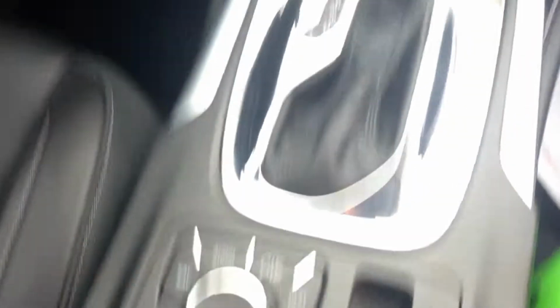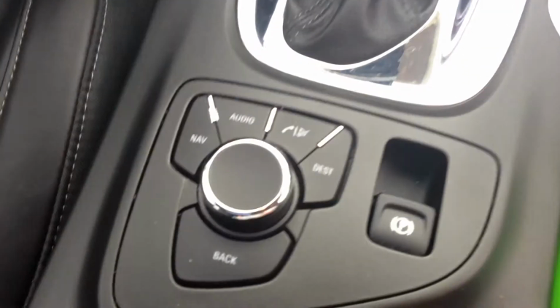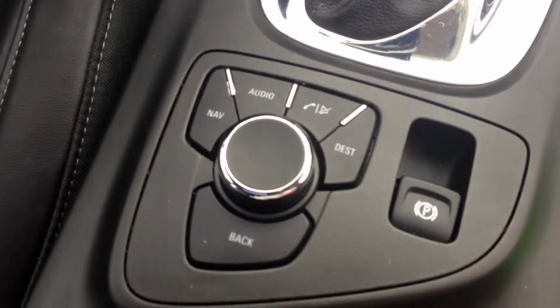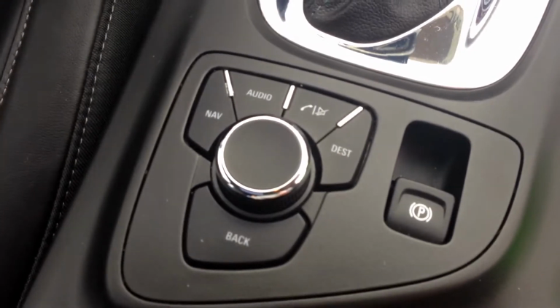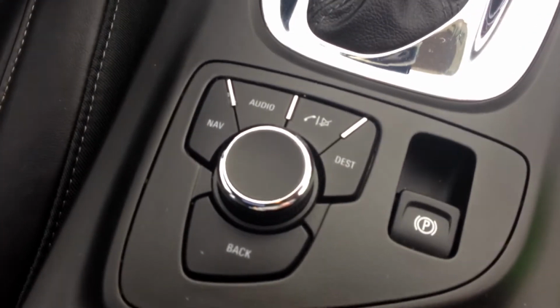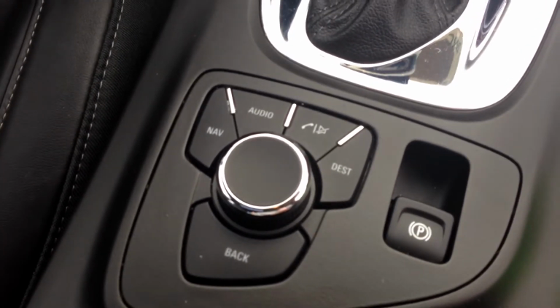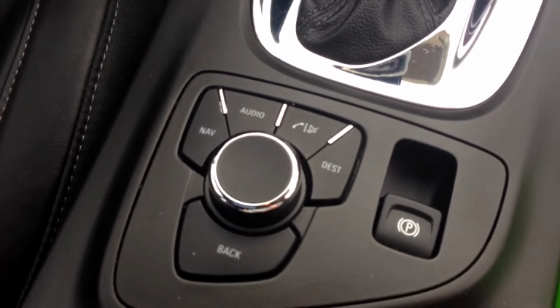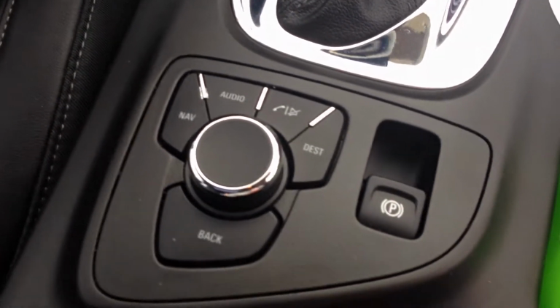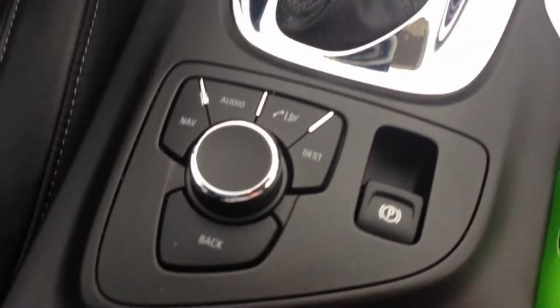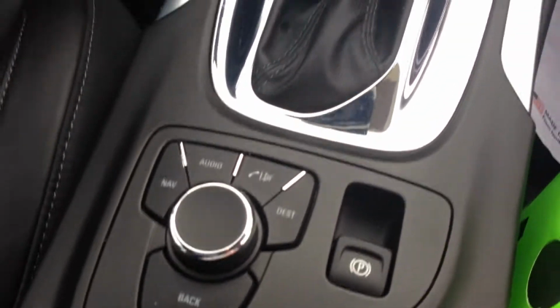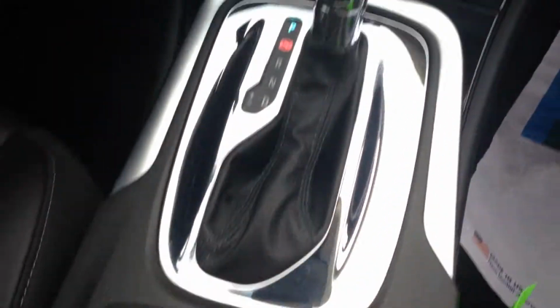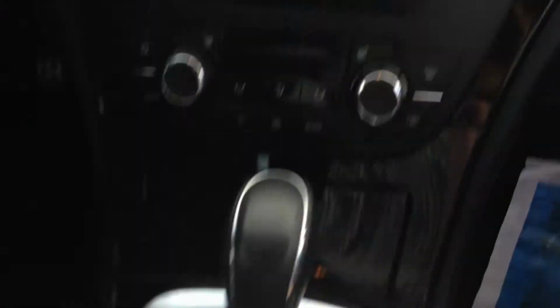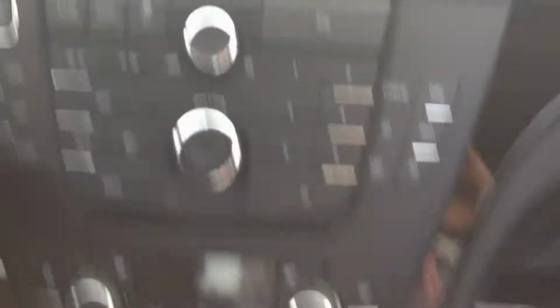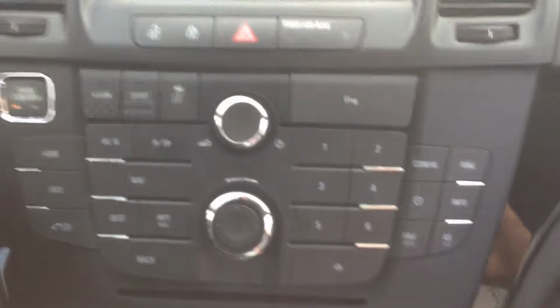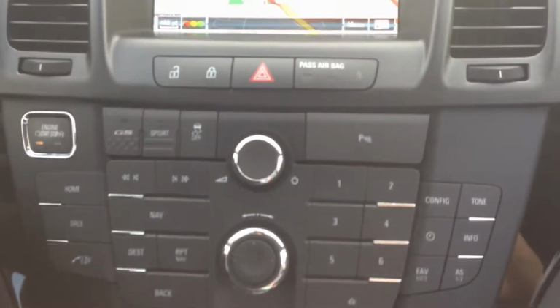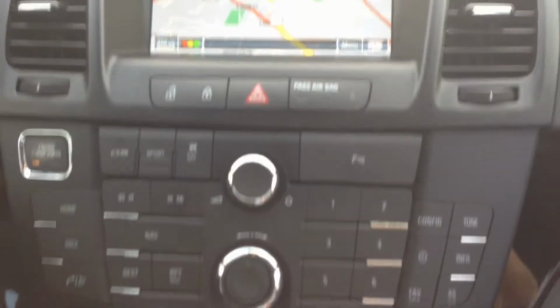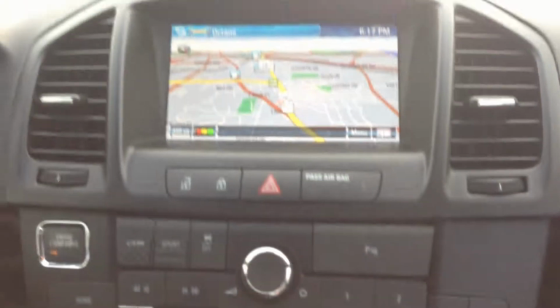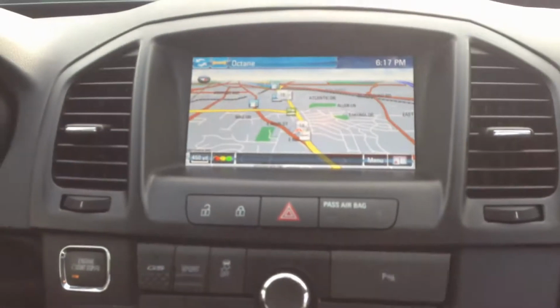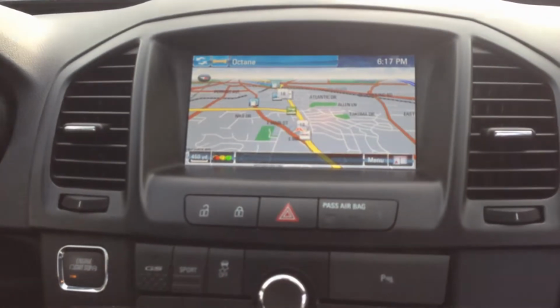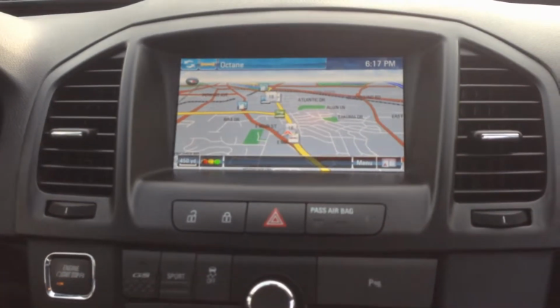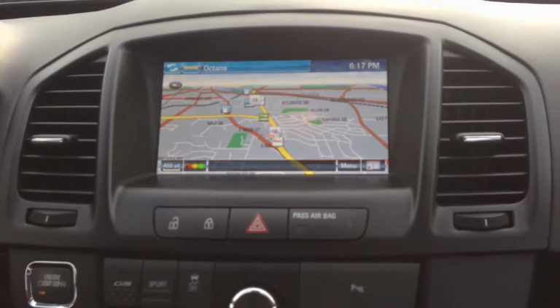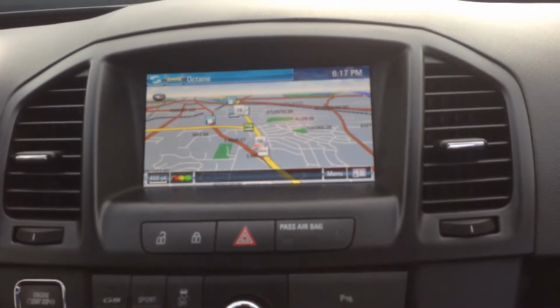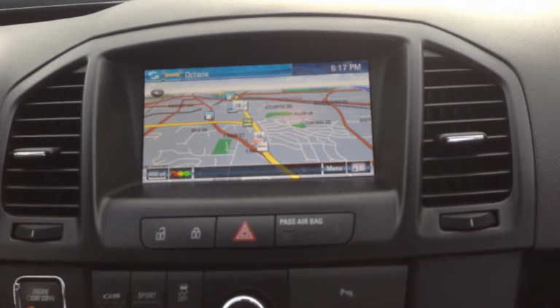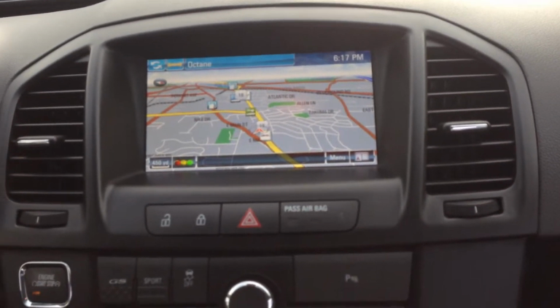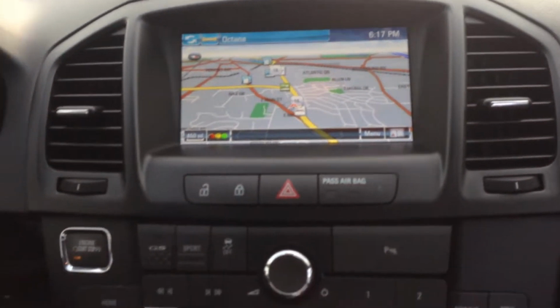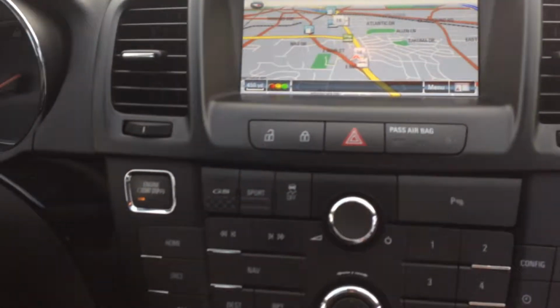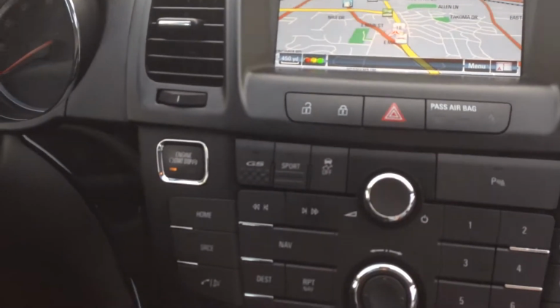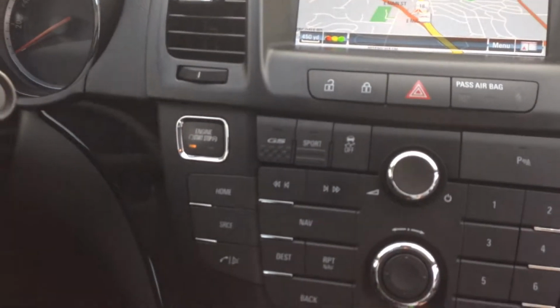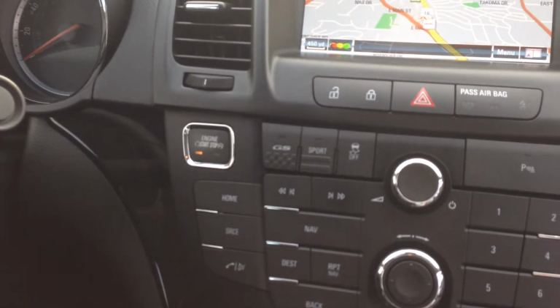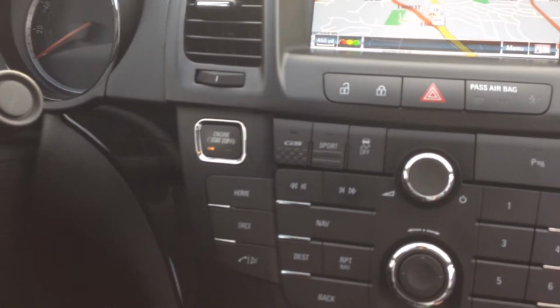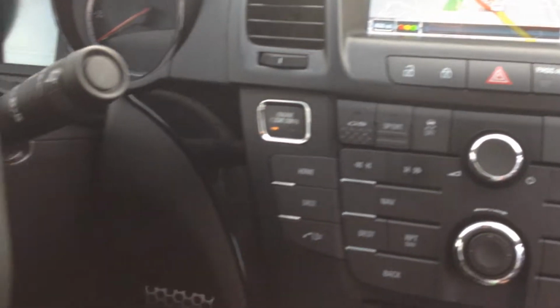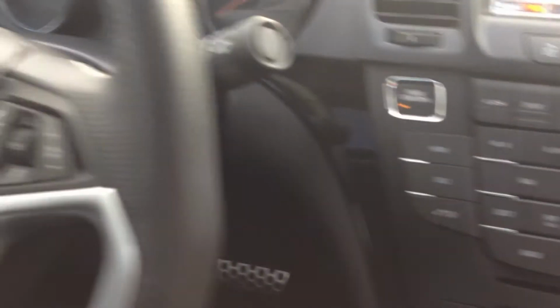You will also have your navigation and audio controls down here right next to your electronic parking brake. Up at the front here you can see you've got the touch screen radio that does have the navigation. You can also see the push button start there.